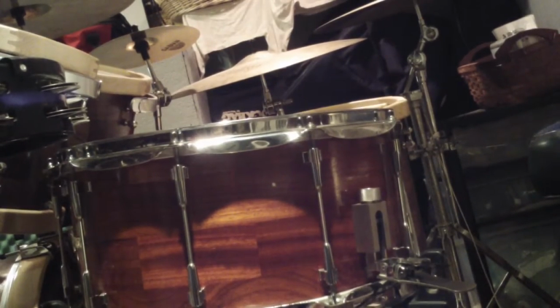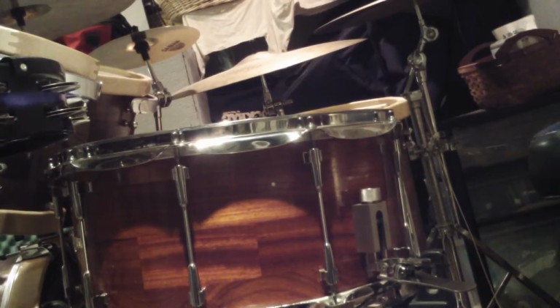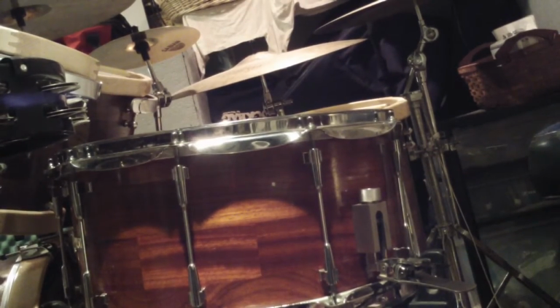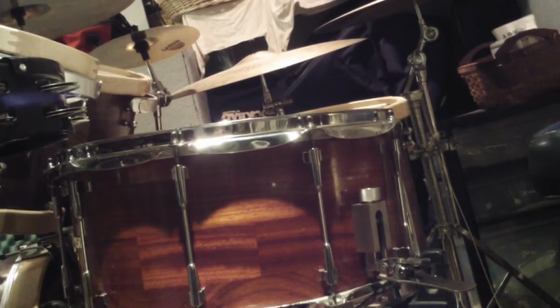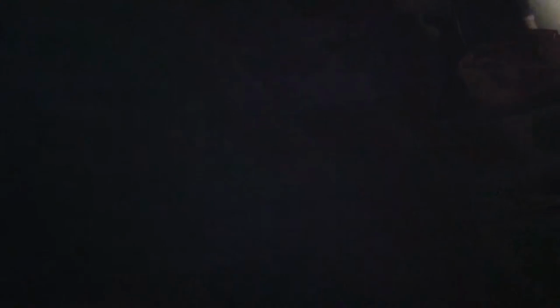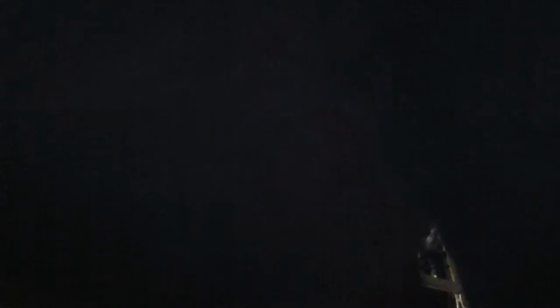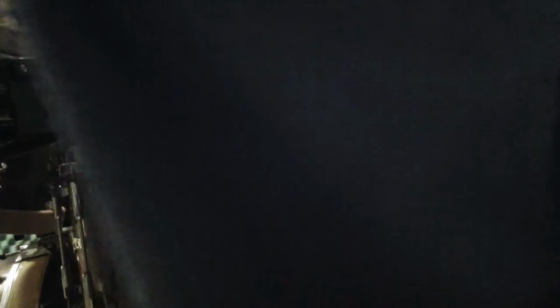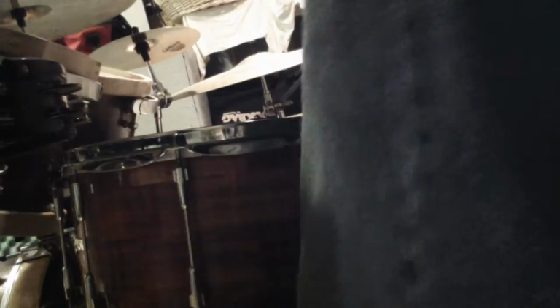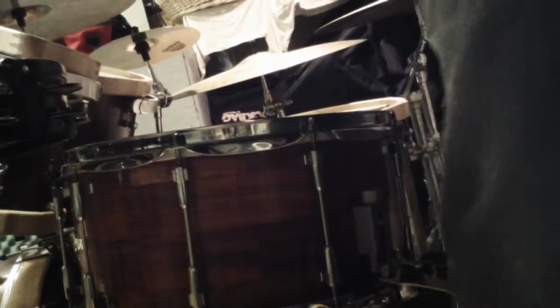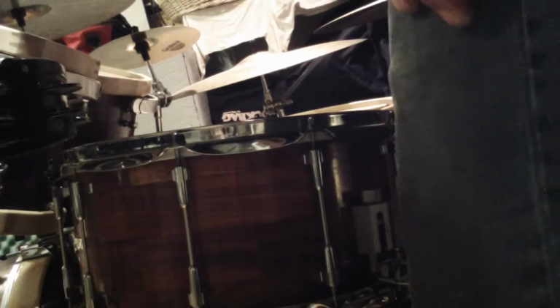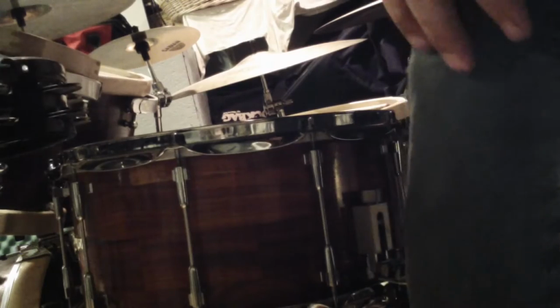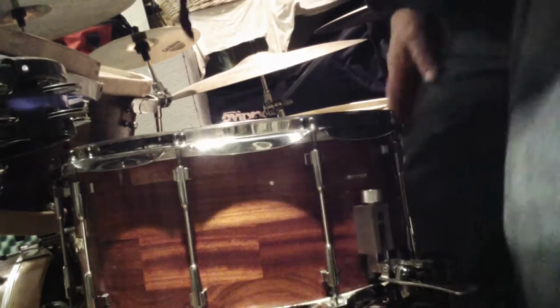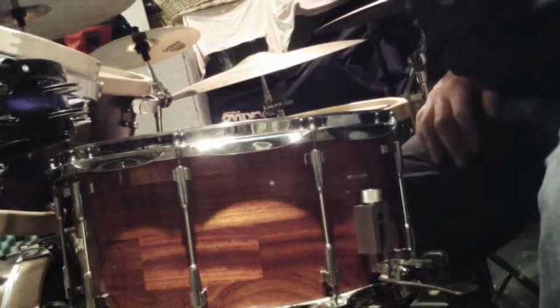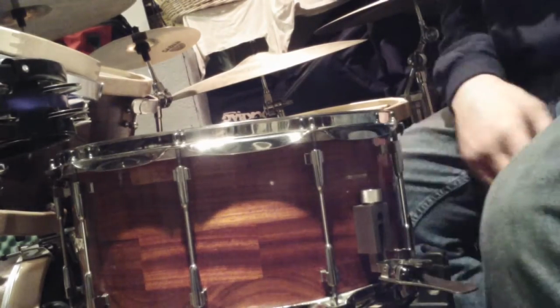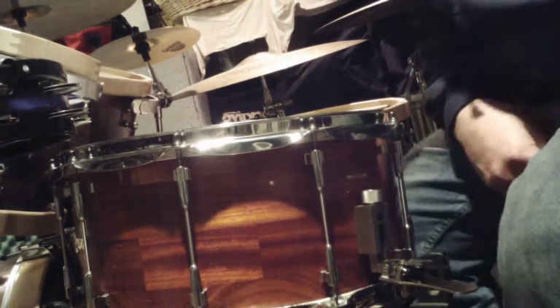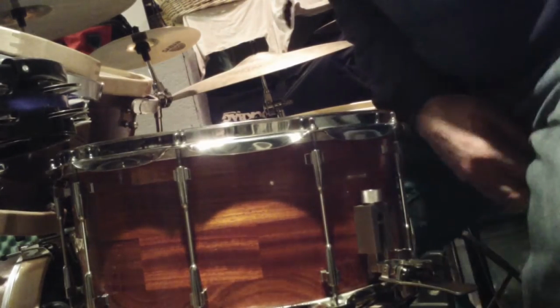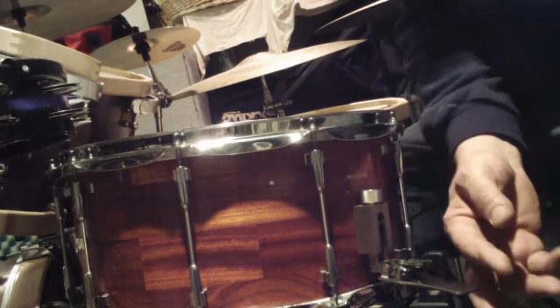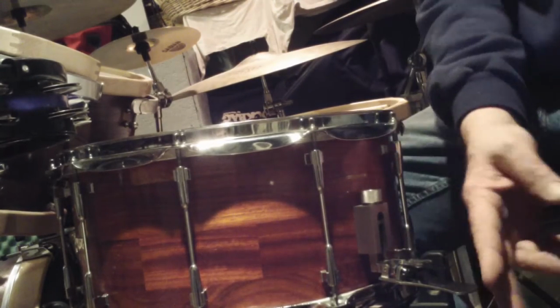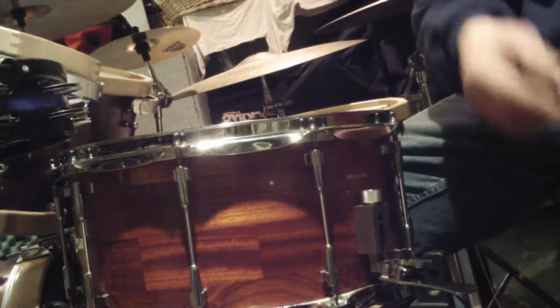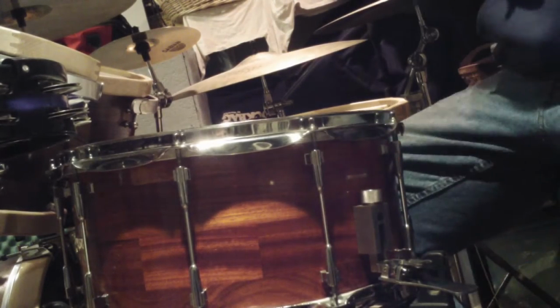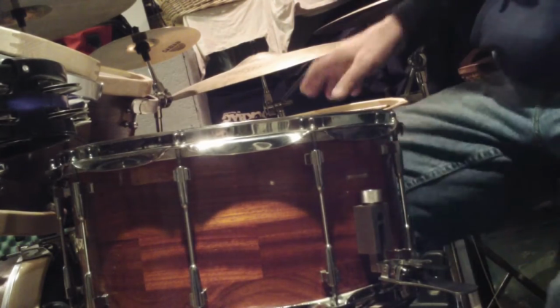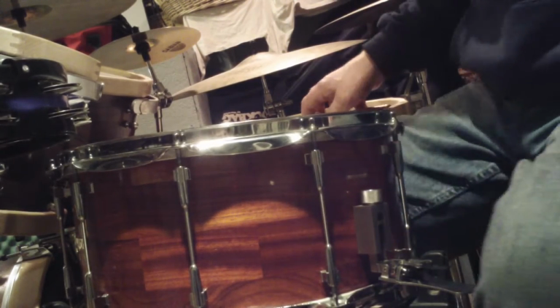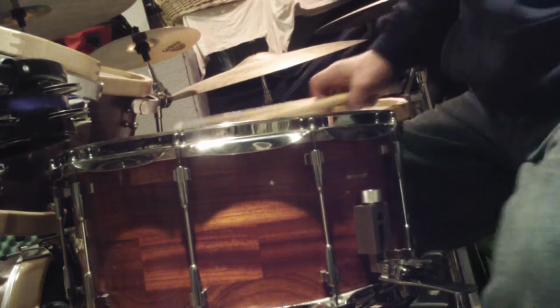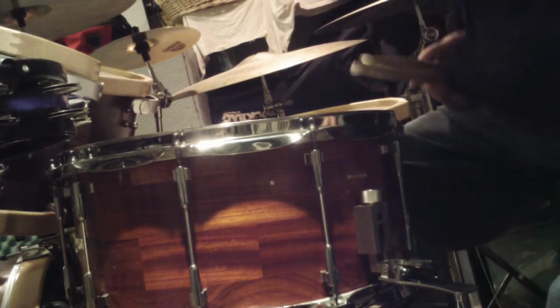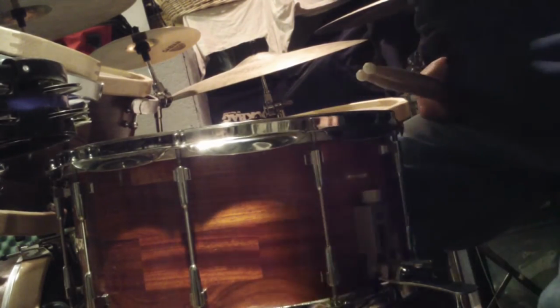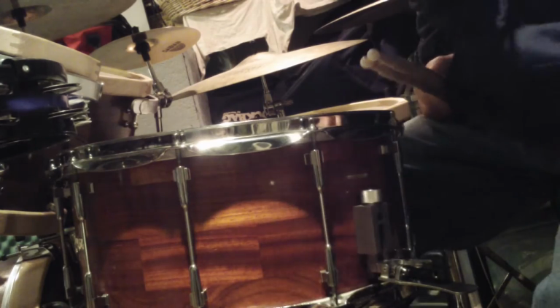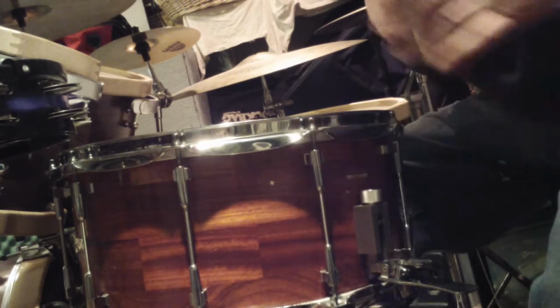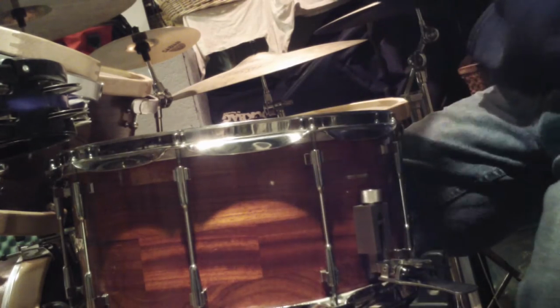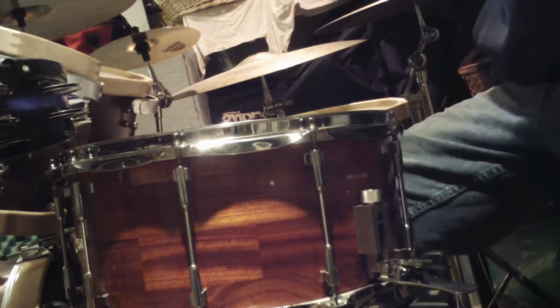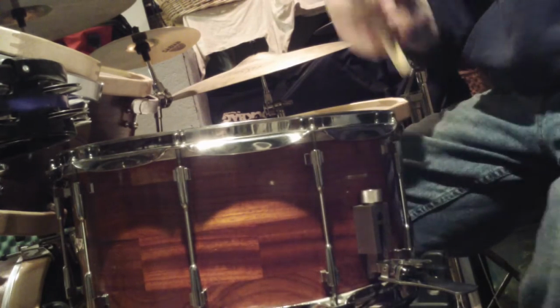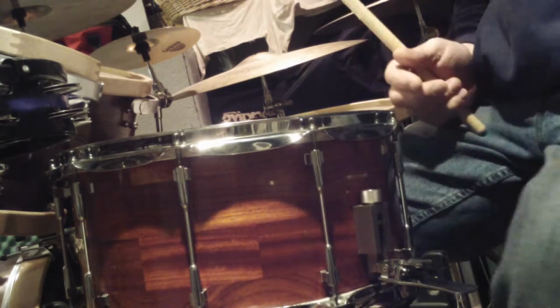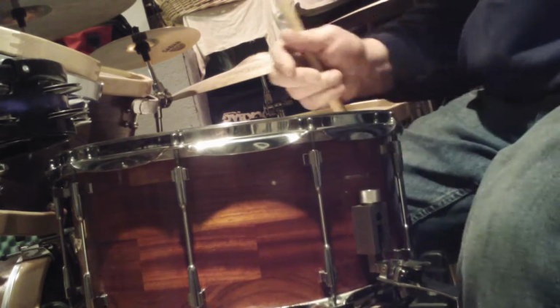Okay you guys, this is my guru snare — this is the Kuduk snare with the new strainer, which I'm kind of showing you what it can do here. So cool, I like it.